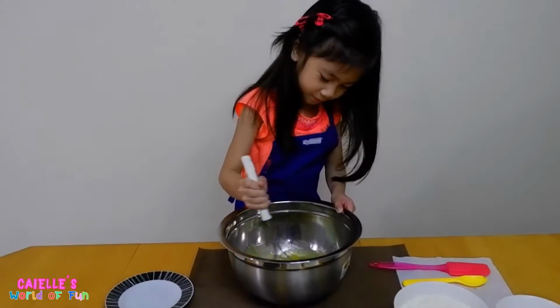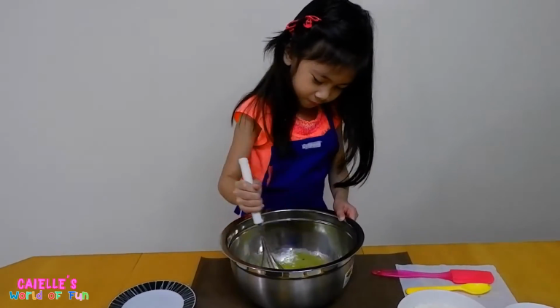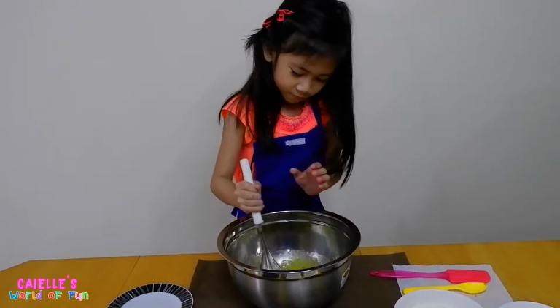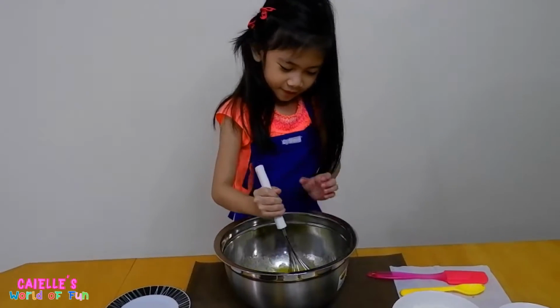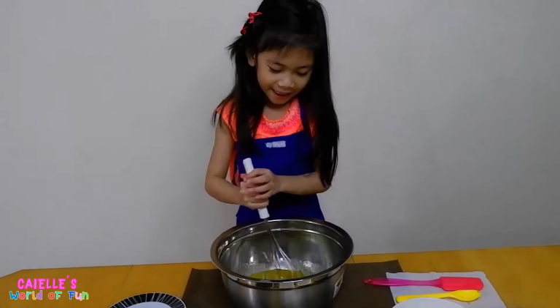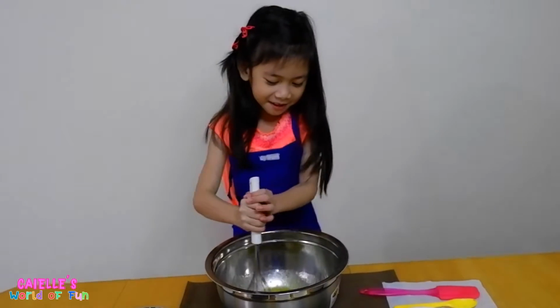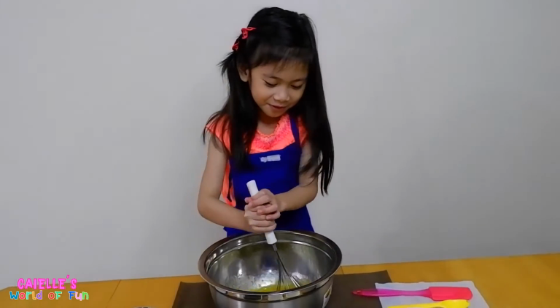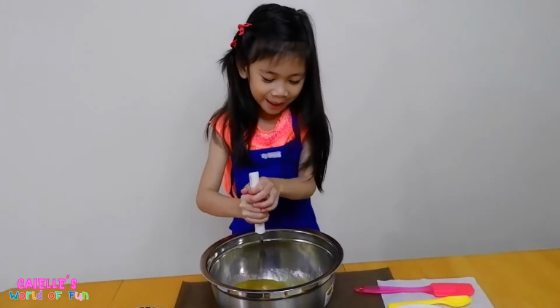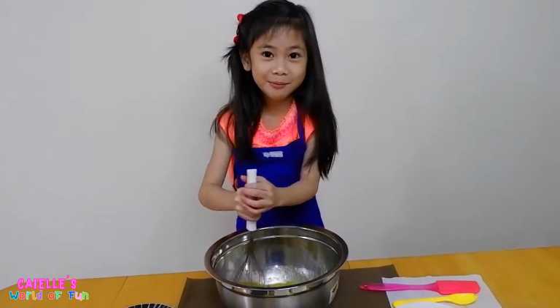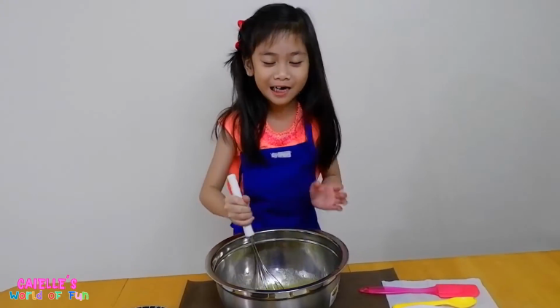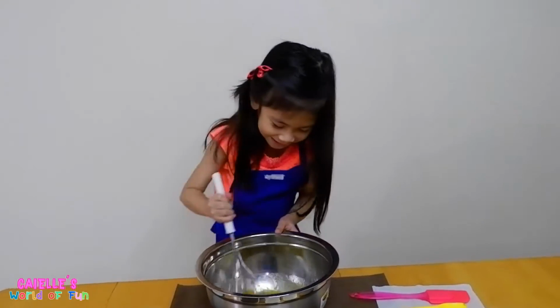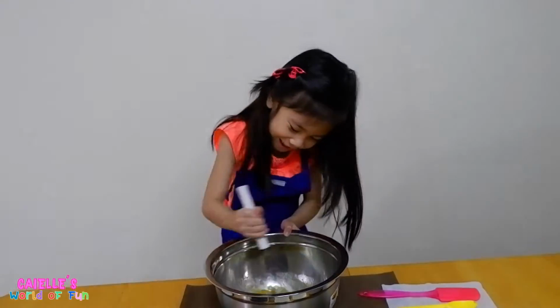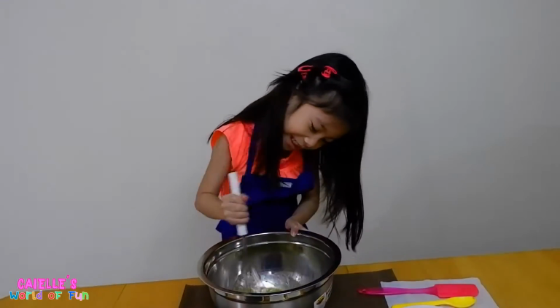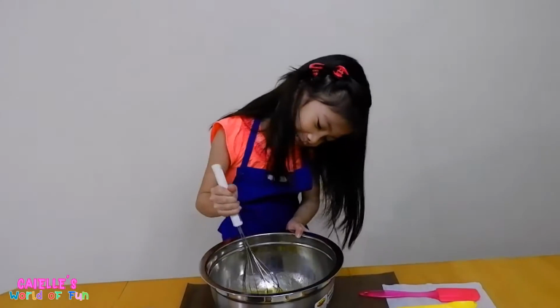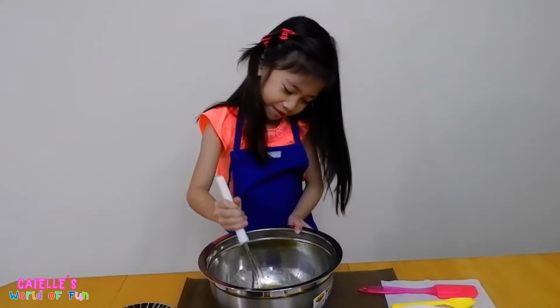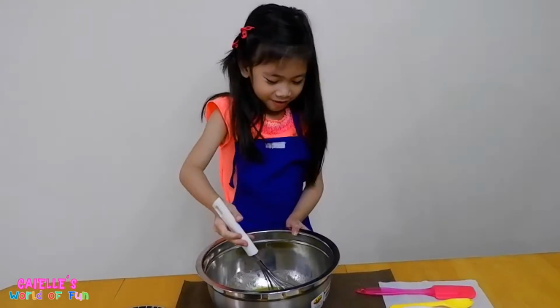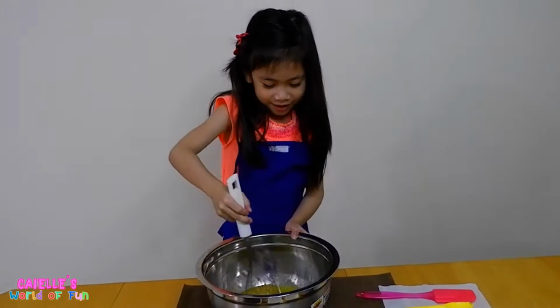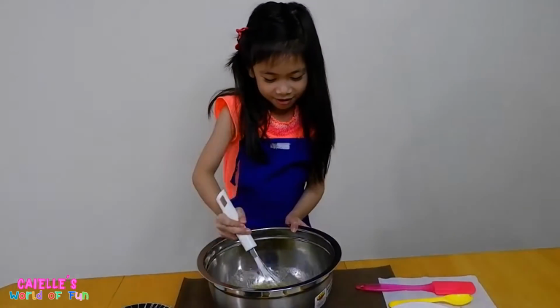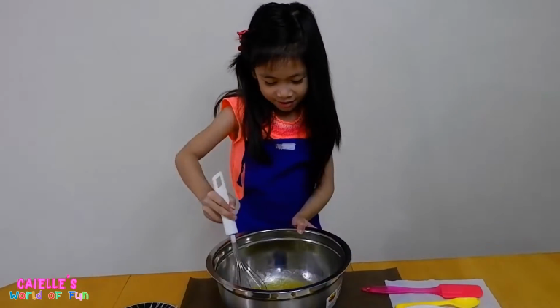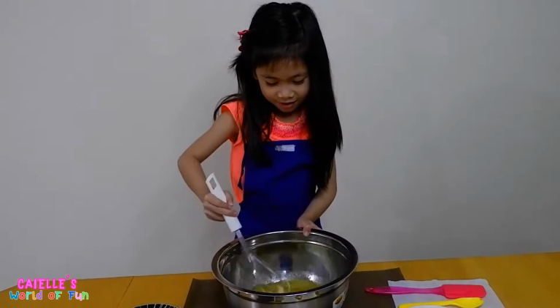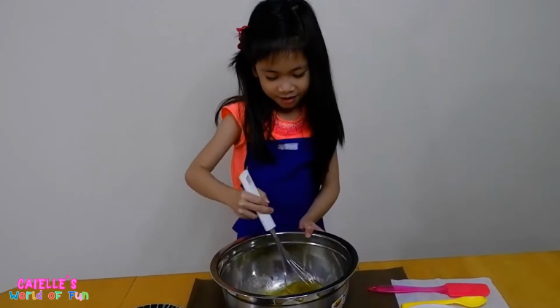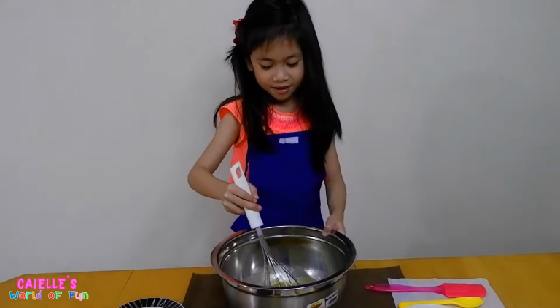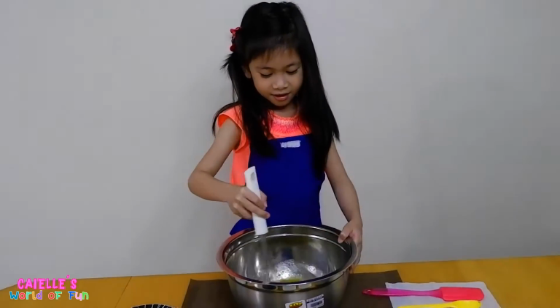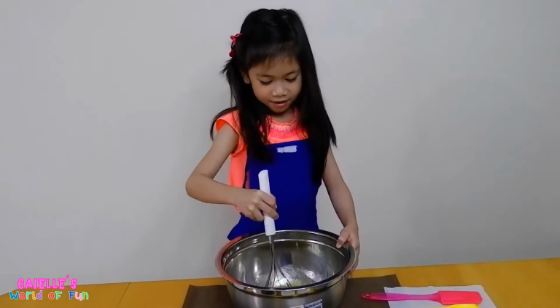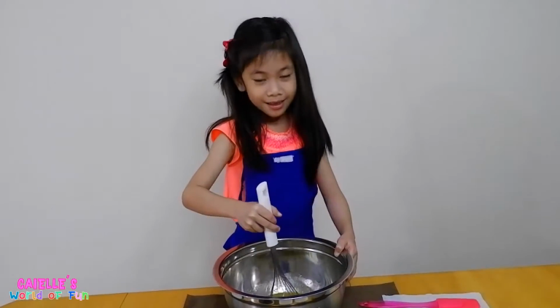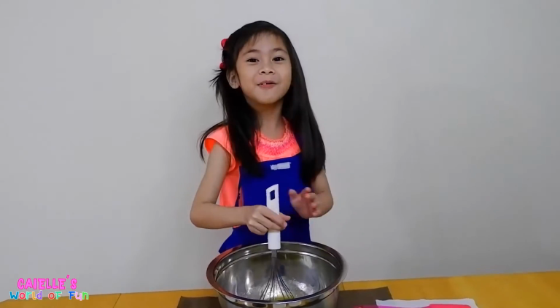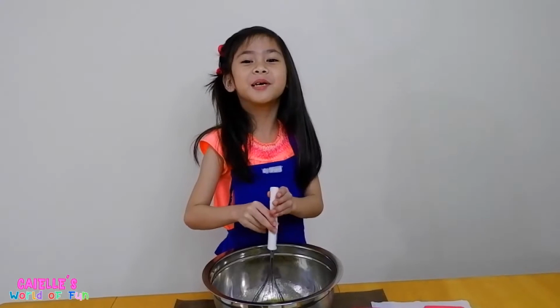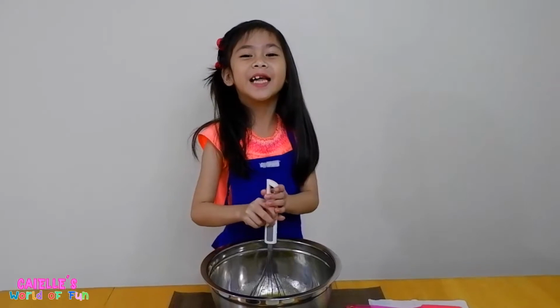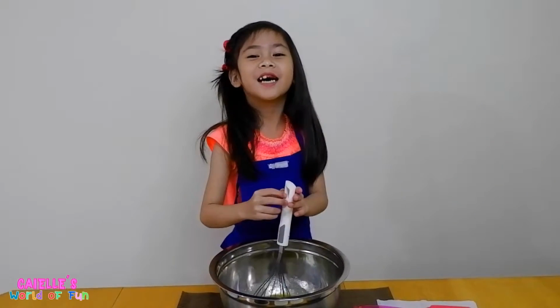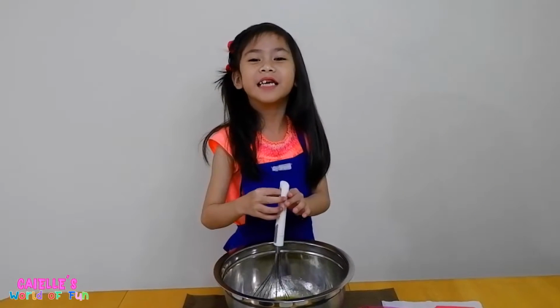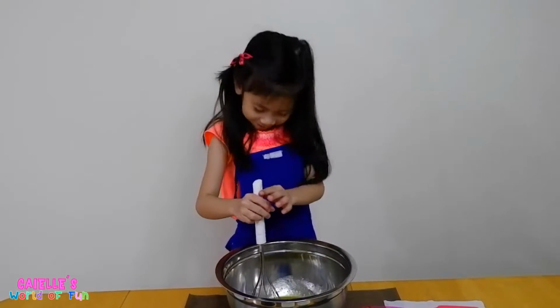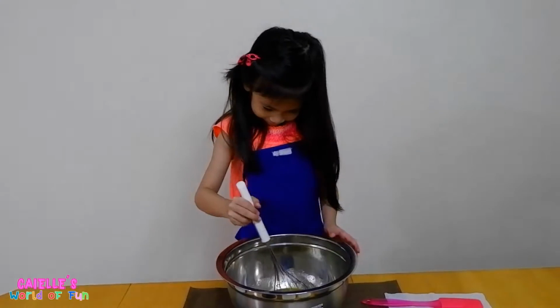Is it fun mixing? Yeah, it's the most best. Do you want to be a baker someday? You want to bake? No, I want to be a vet. A vet — okay.